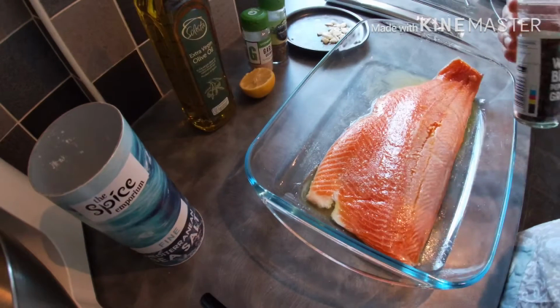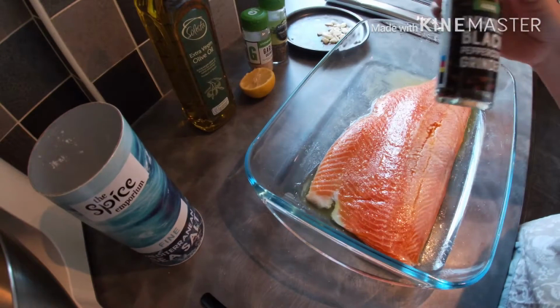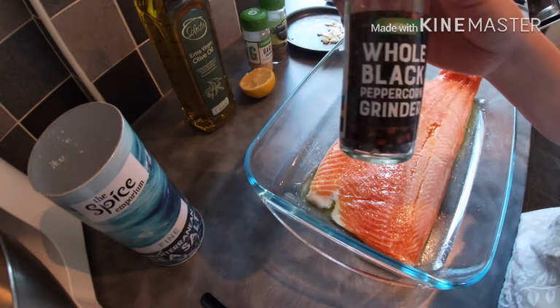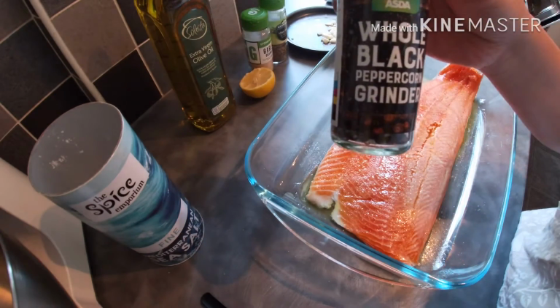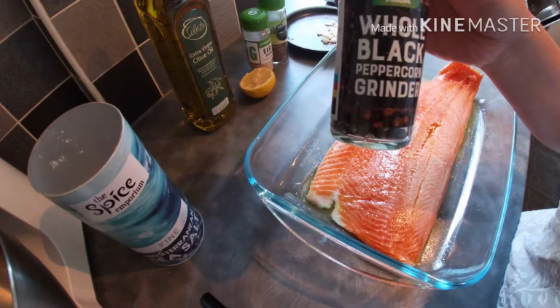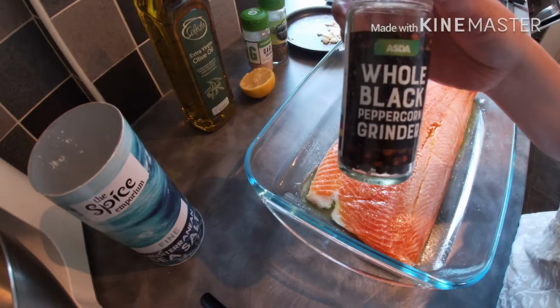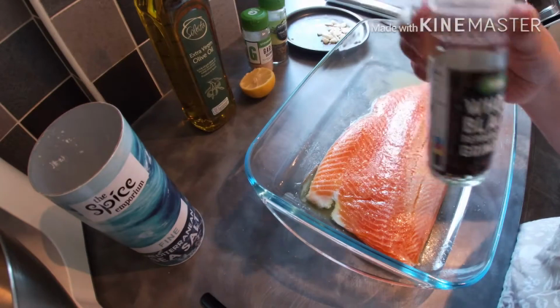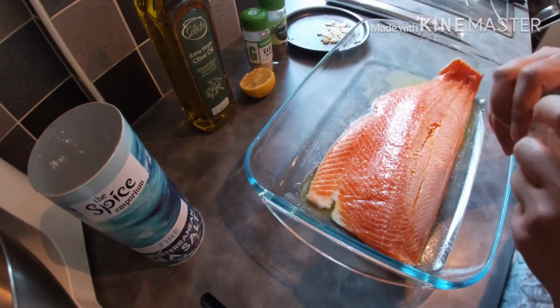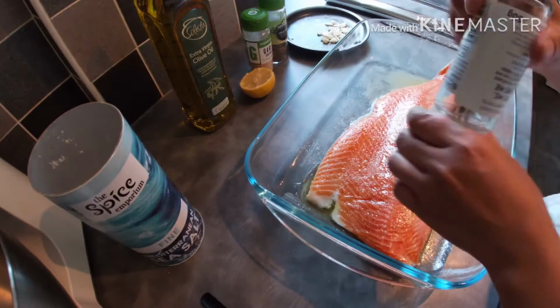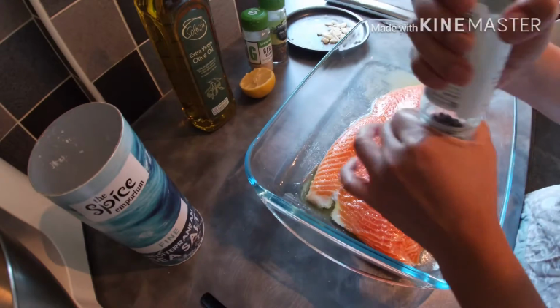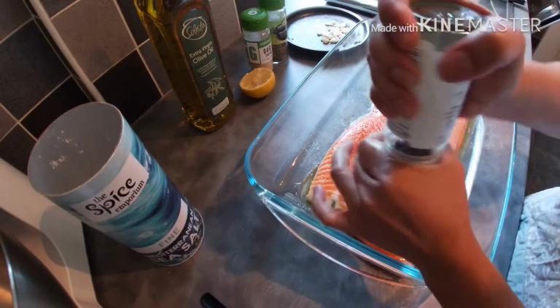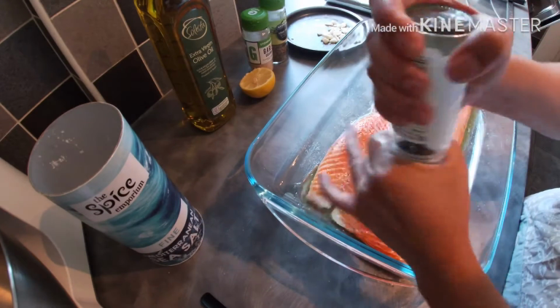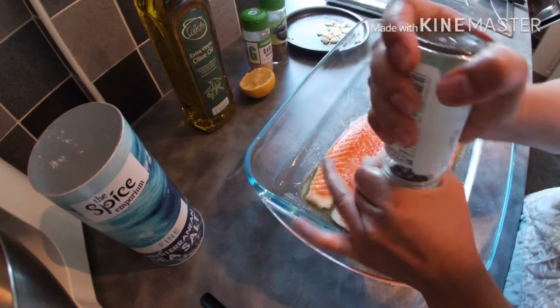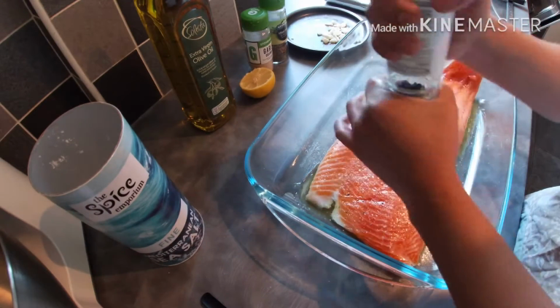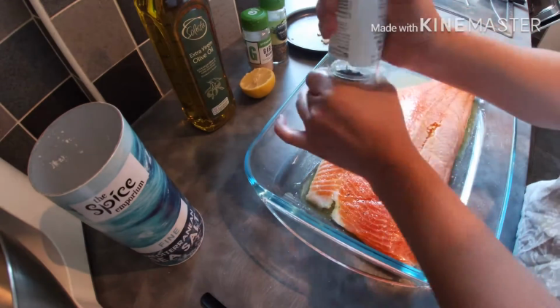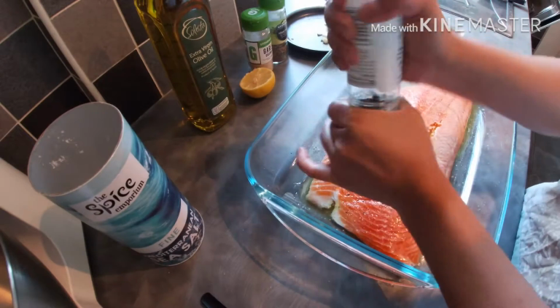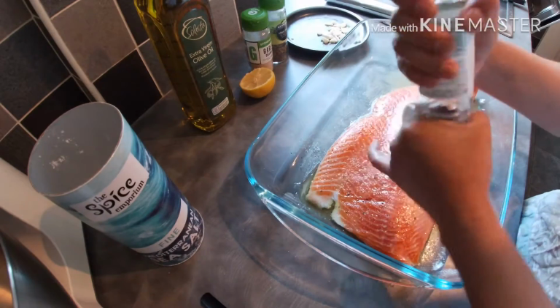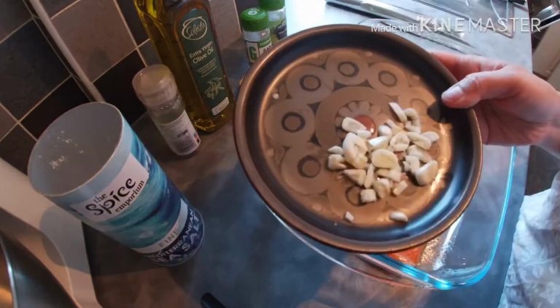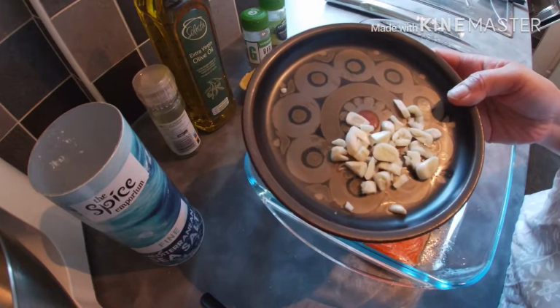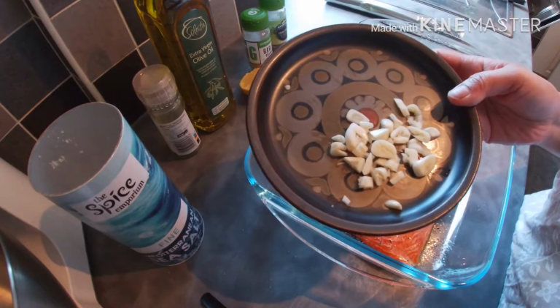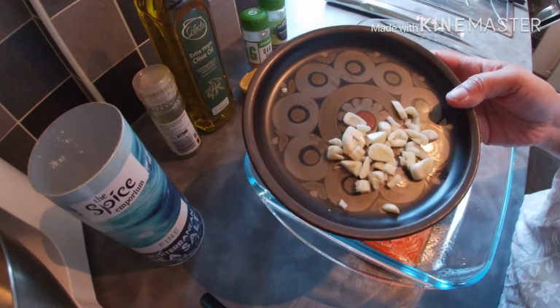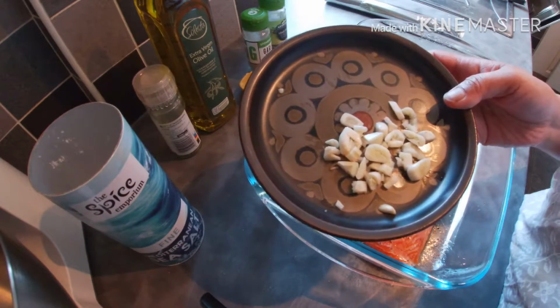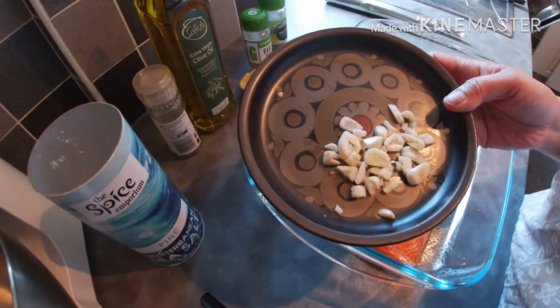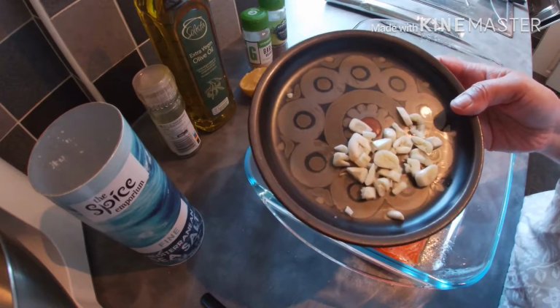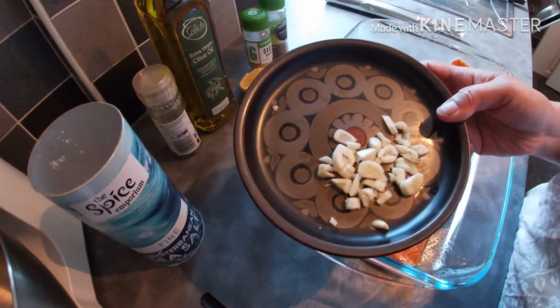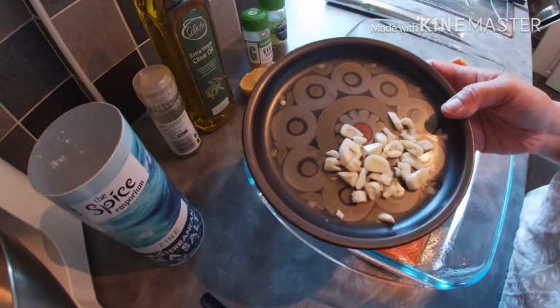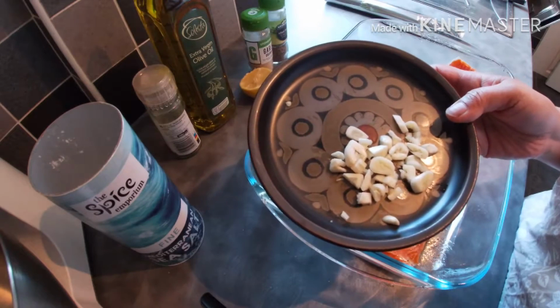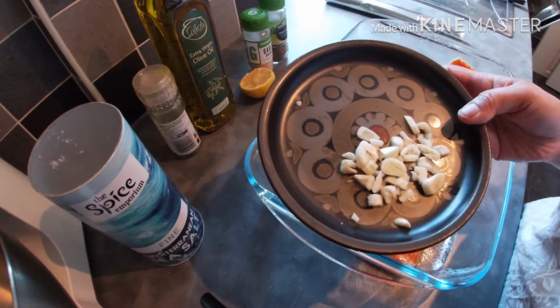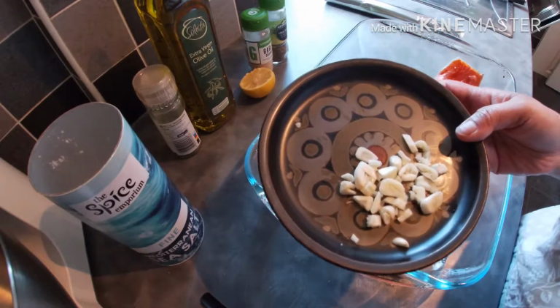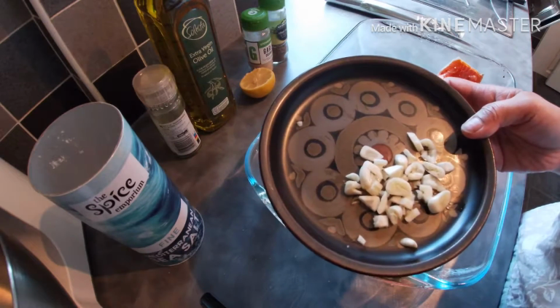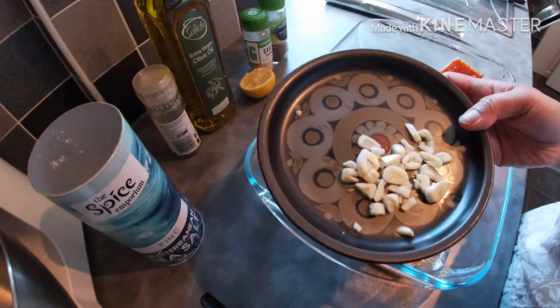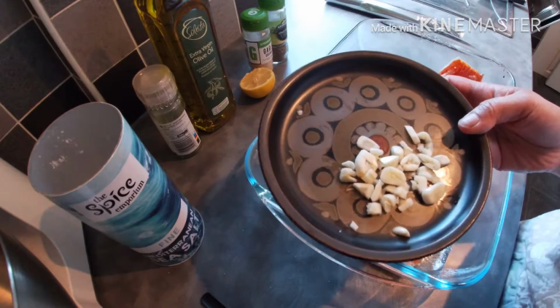Let's add black pepper. Next we add crushed garlic. If you don't have fresh garlic, you can use garlic granules.